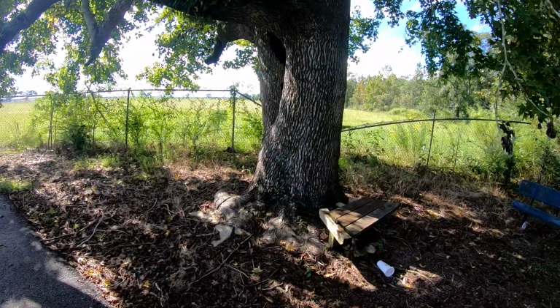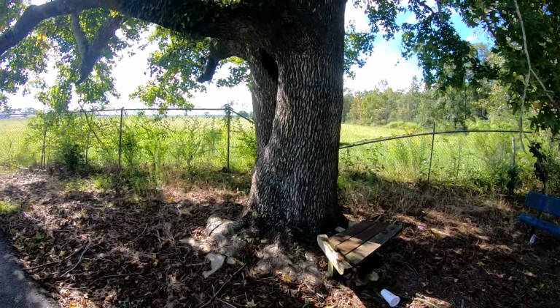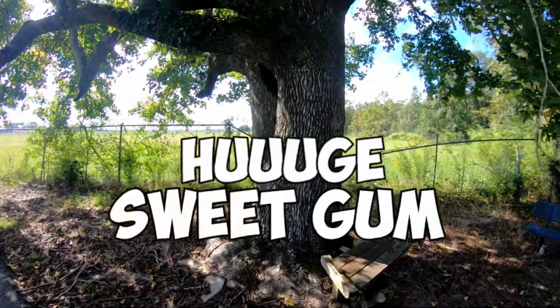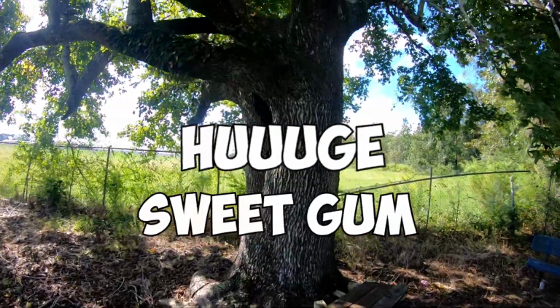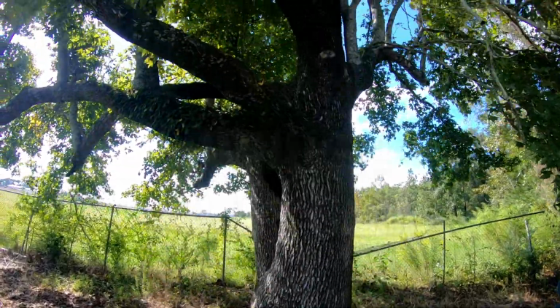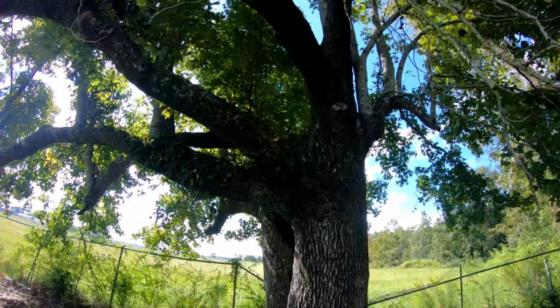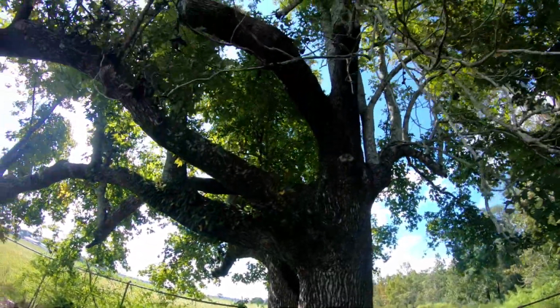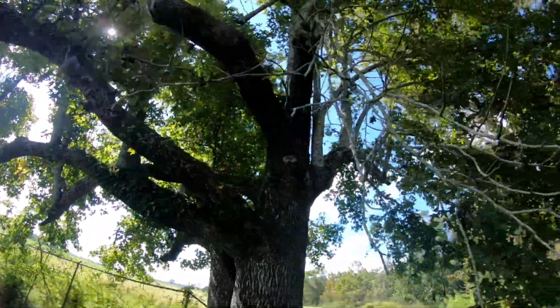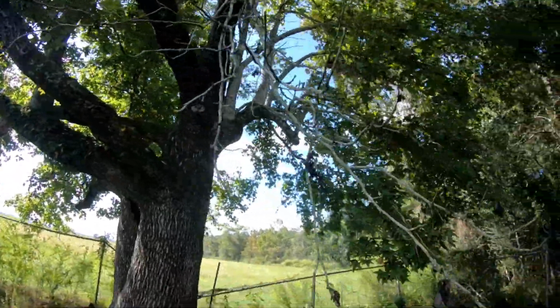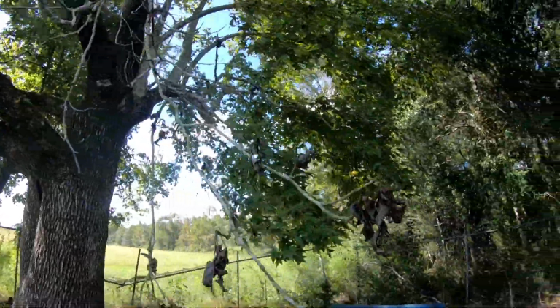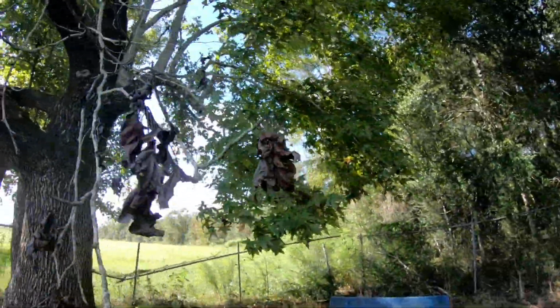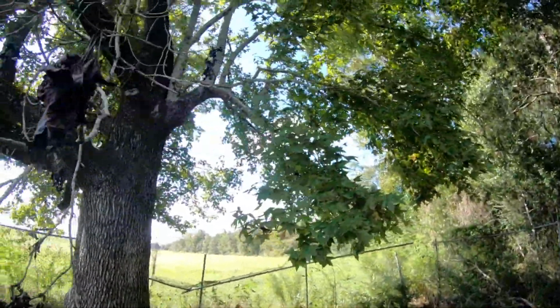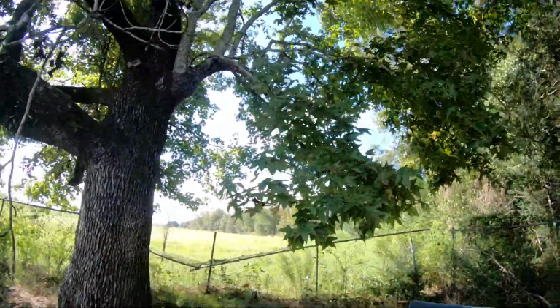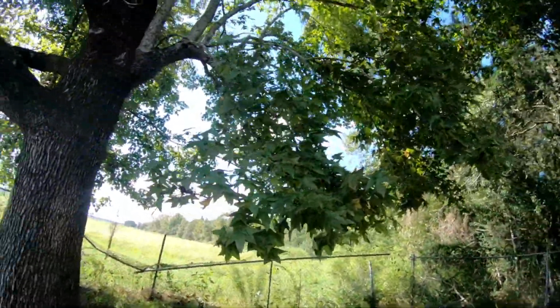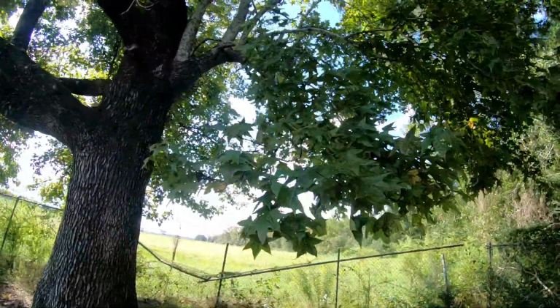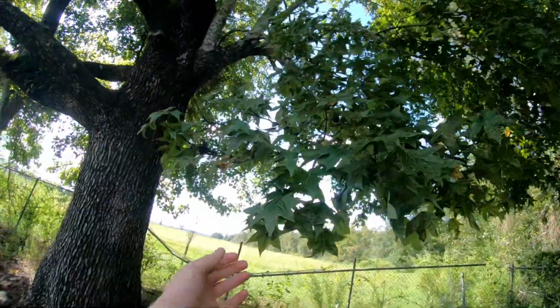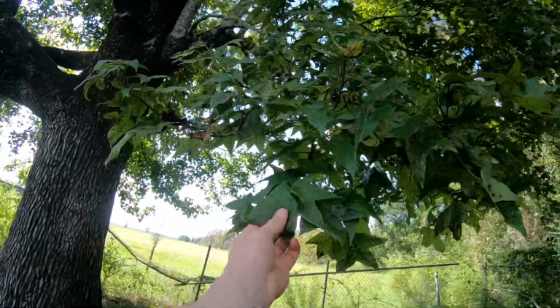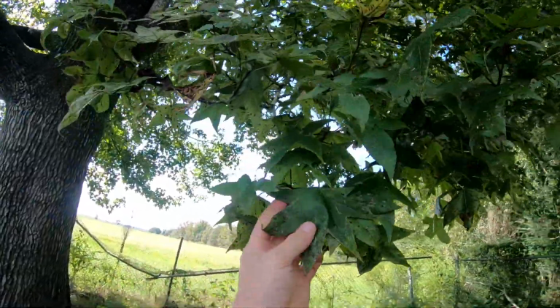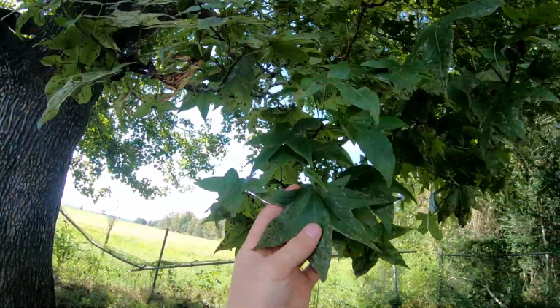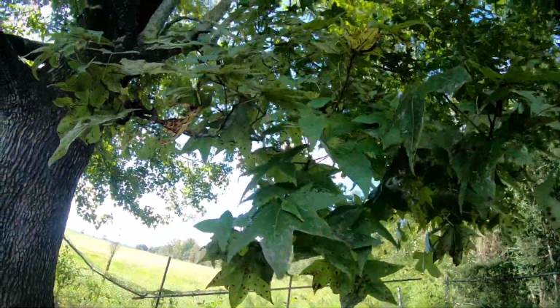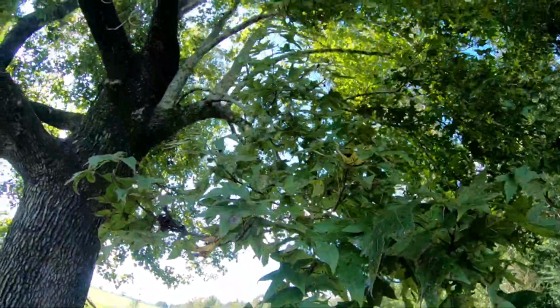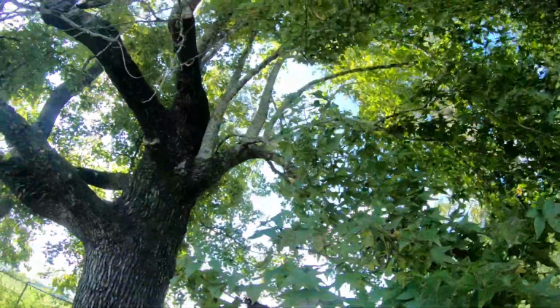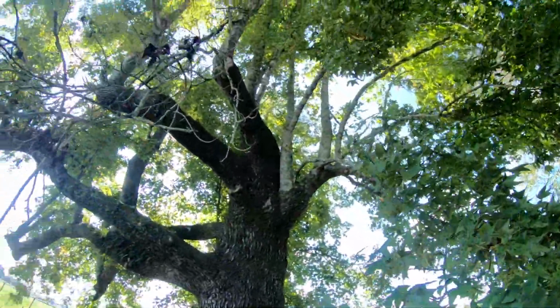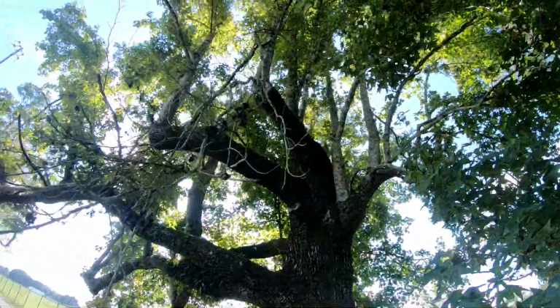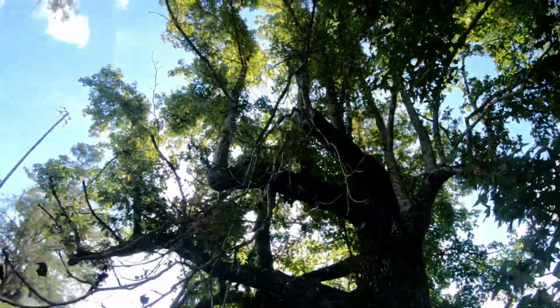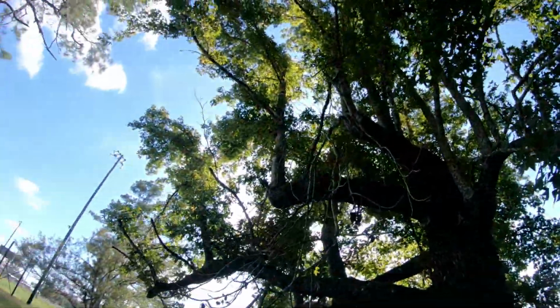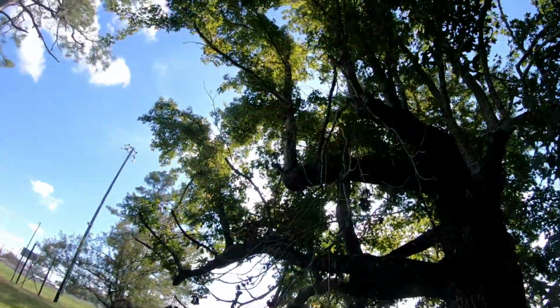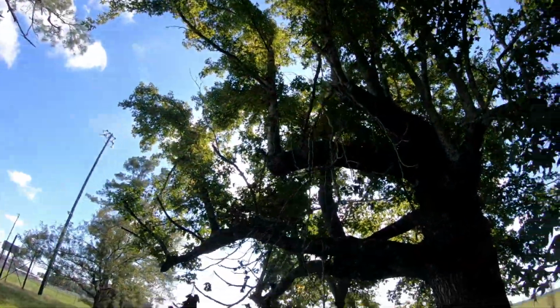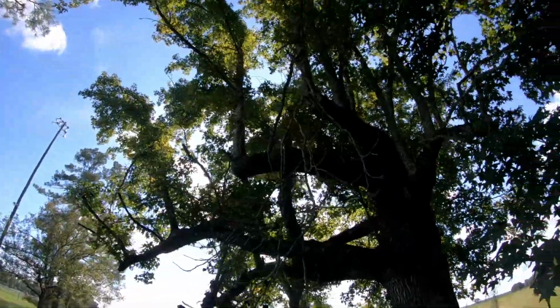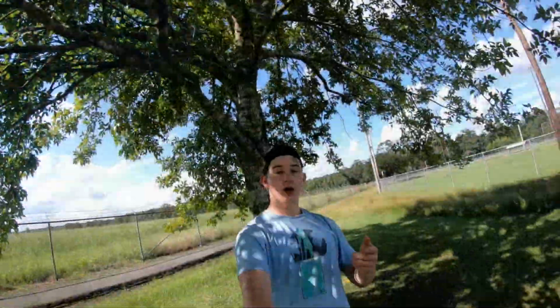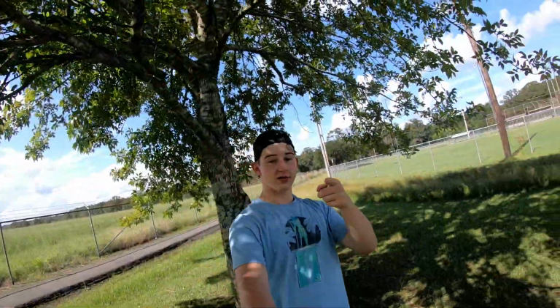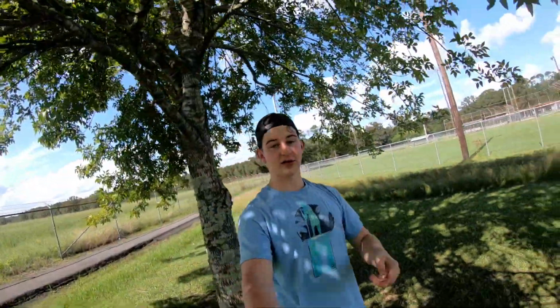Right here we have a huge sweet gum, and the way you can tell is just by looking at the leaves again — once again, they have perfect star-shaped leaves. This should be one of the easiest trees you'll ever come across in the forestry game.